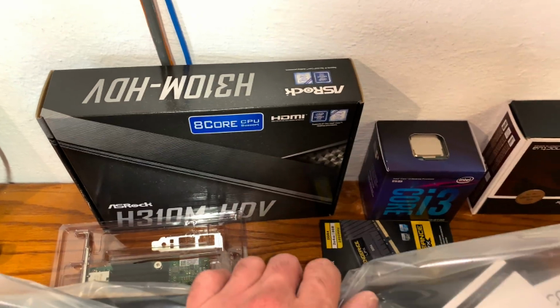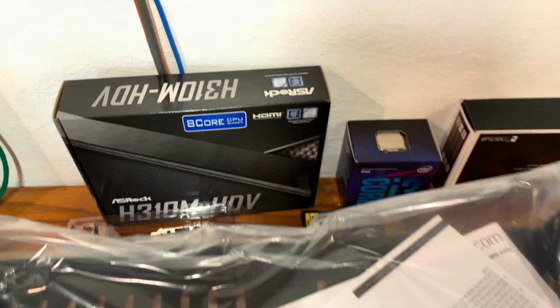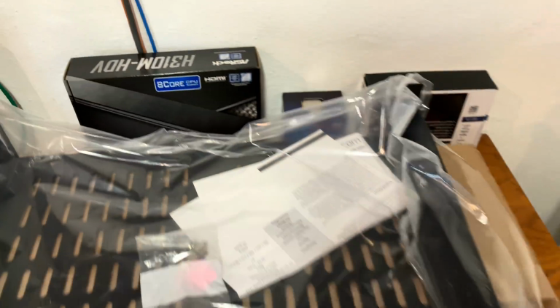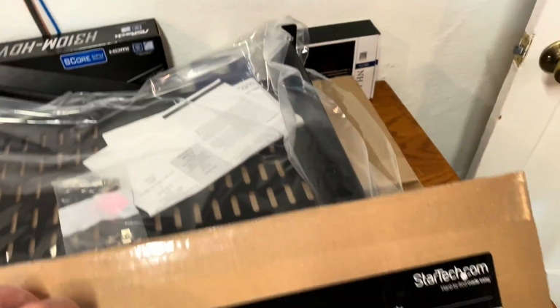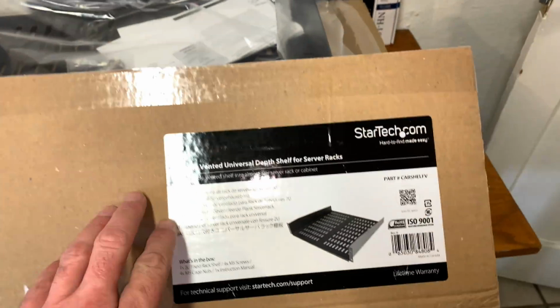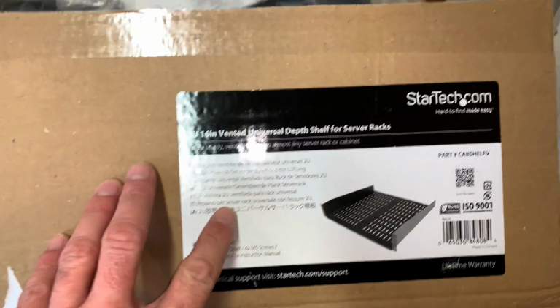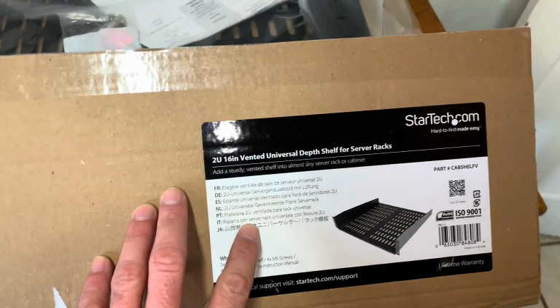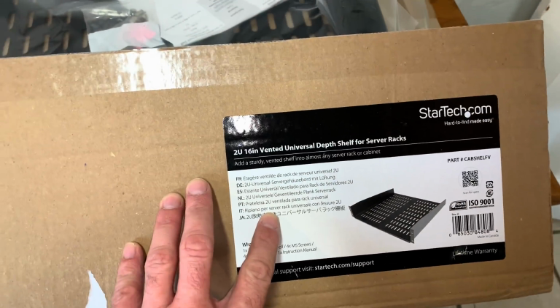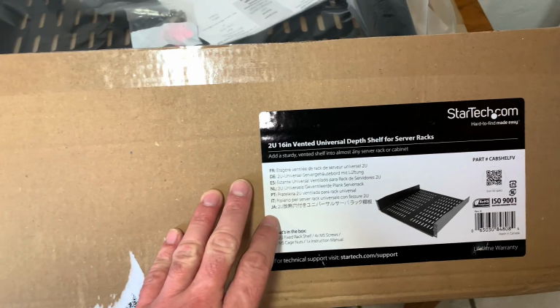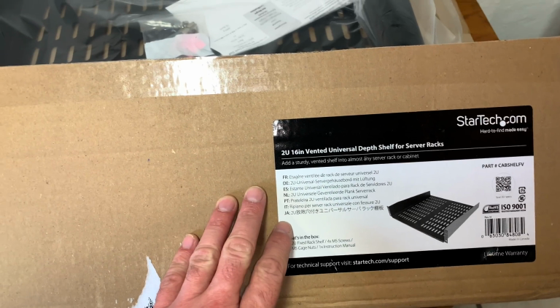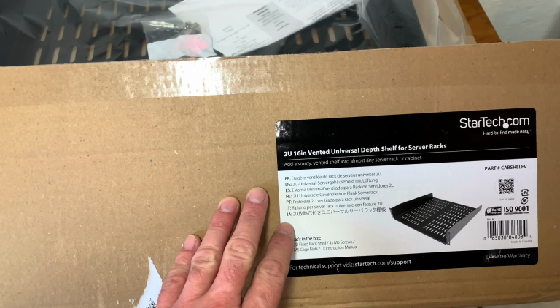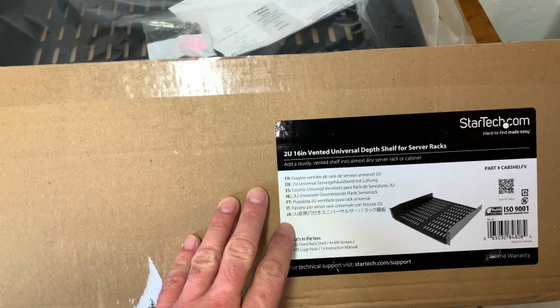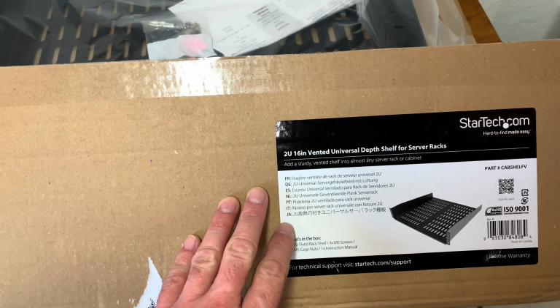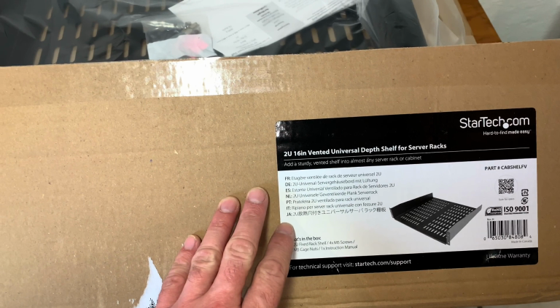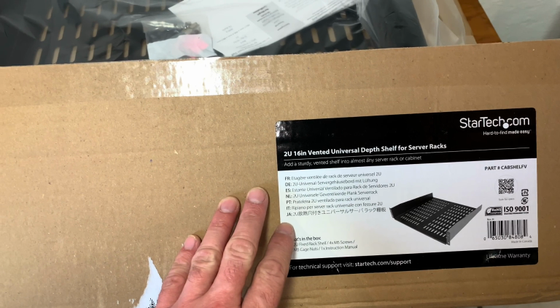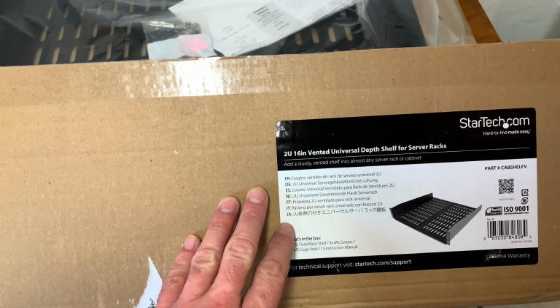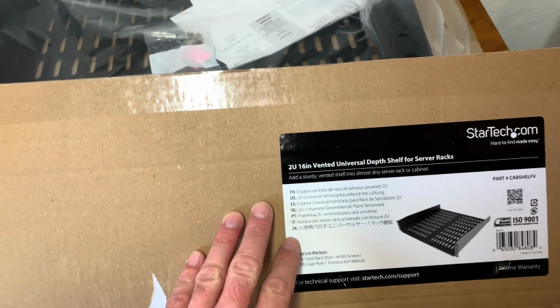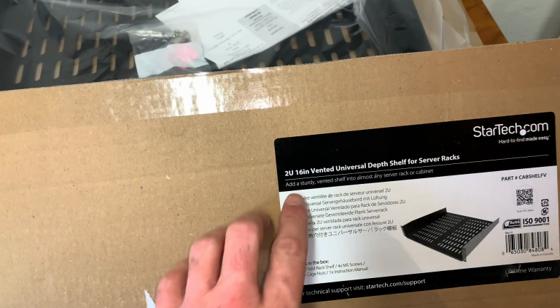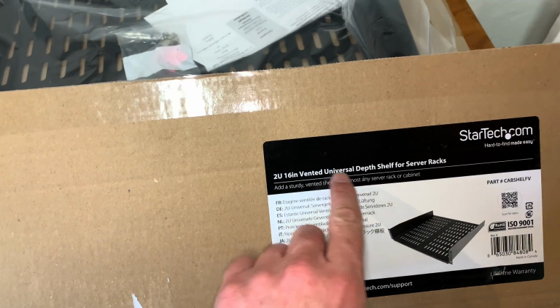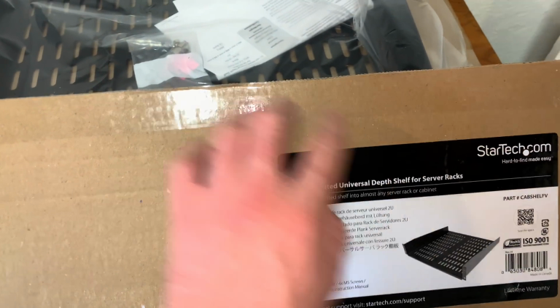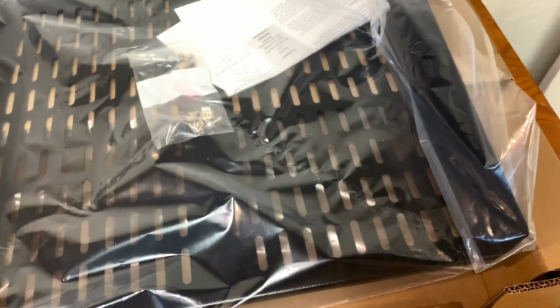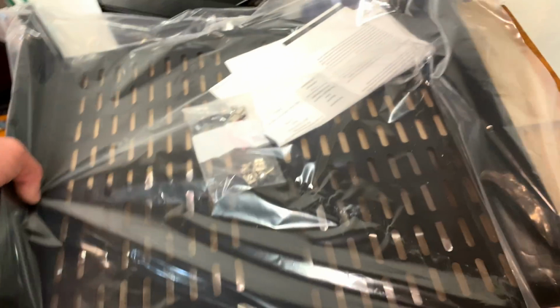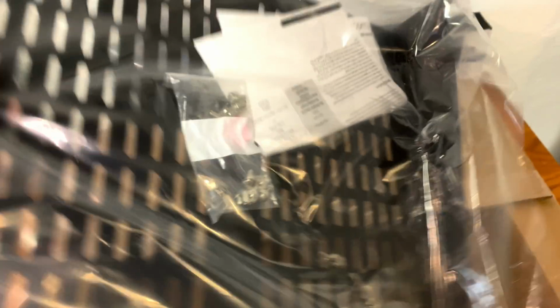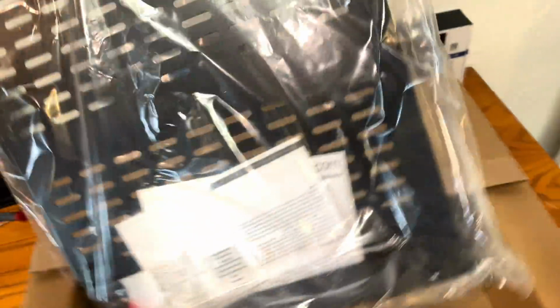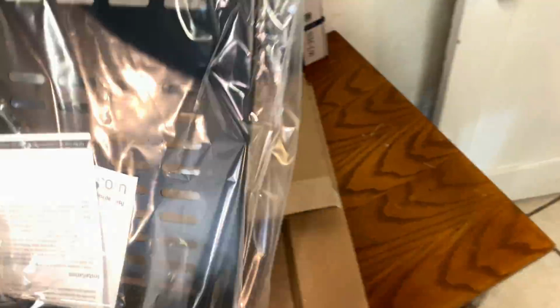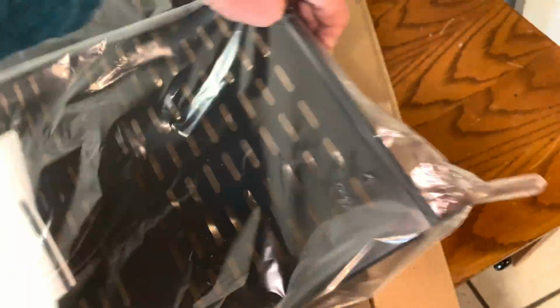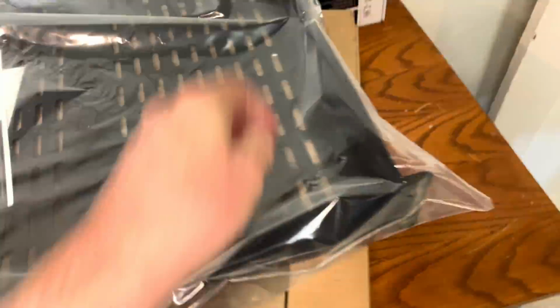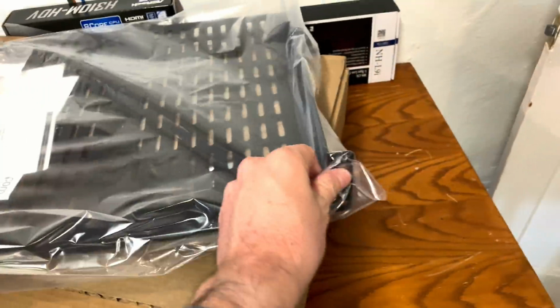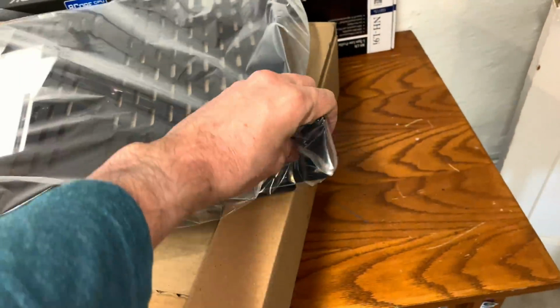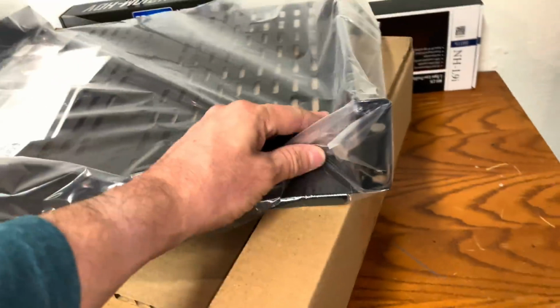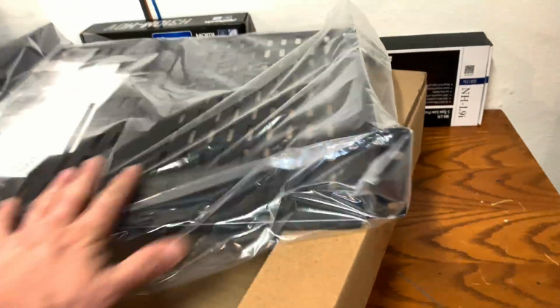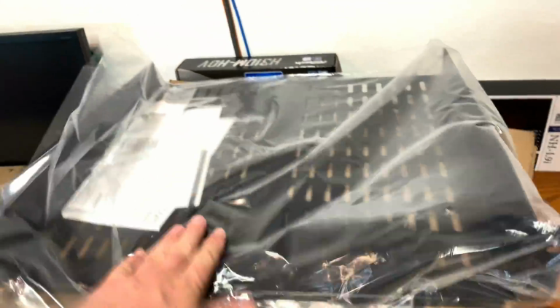For your internet service provider's modem, I'm using a StarTech 2U vented shelf so that I can secure the modem to the bottom of the rack. This allows for easy access to resetting it if needed.